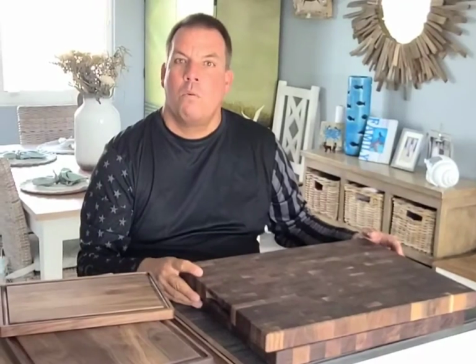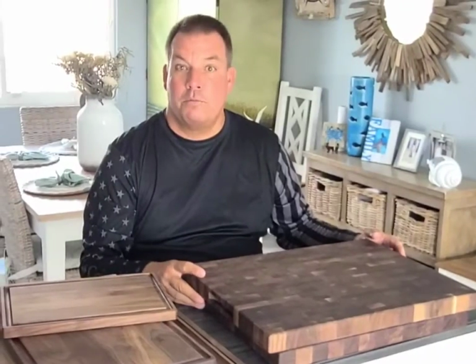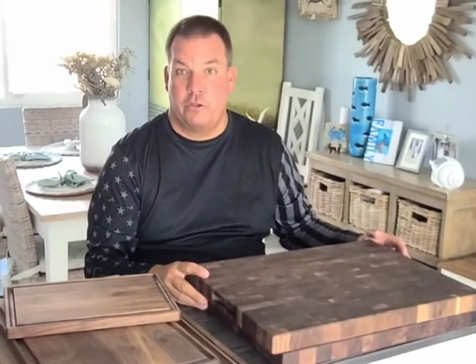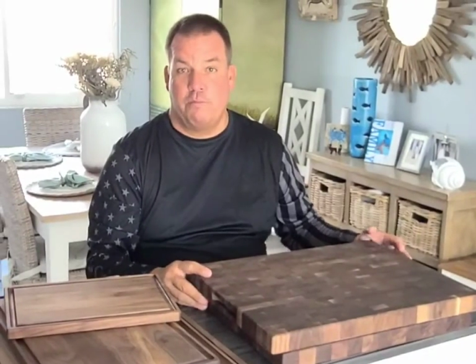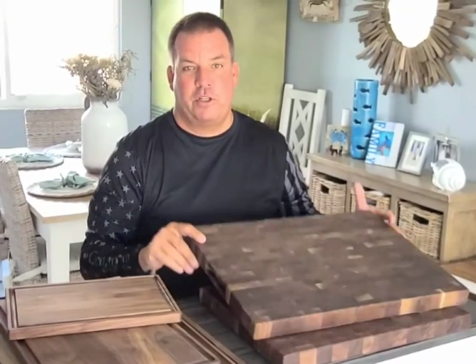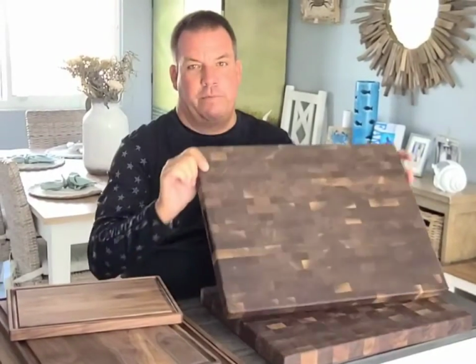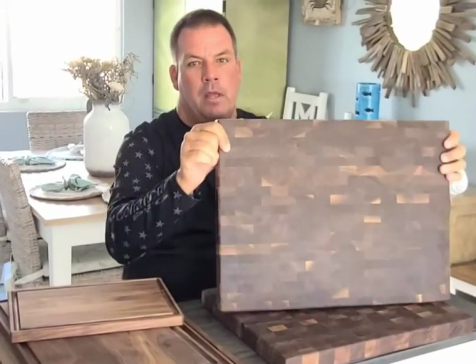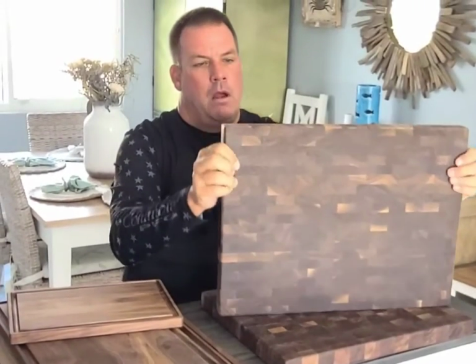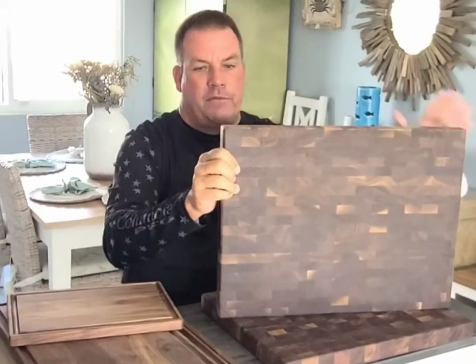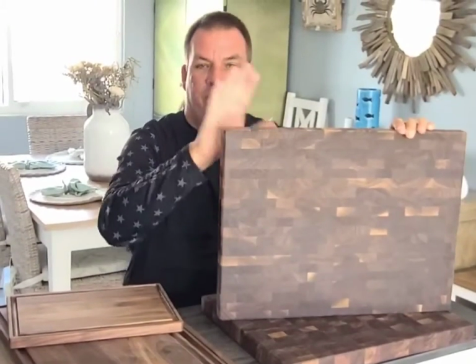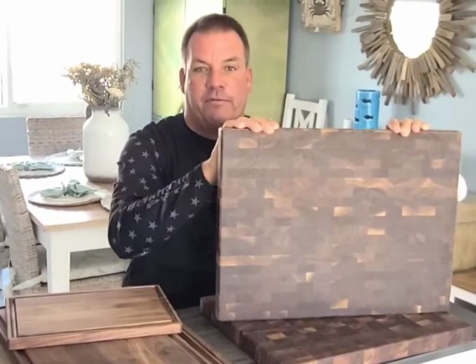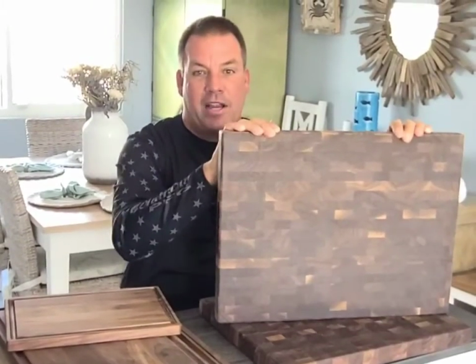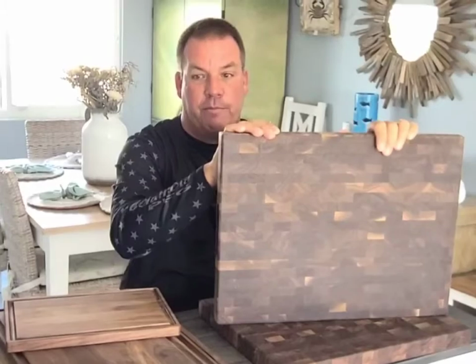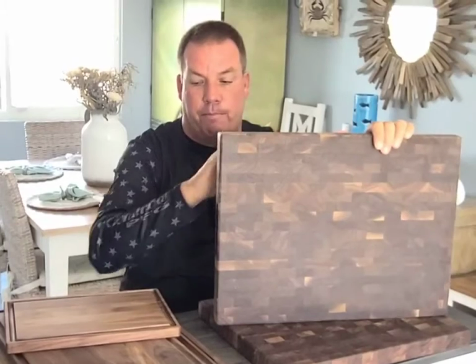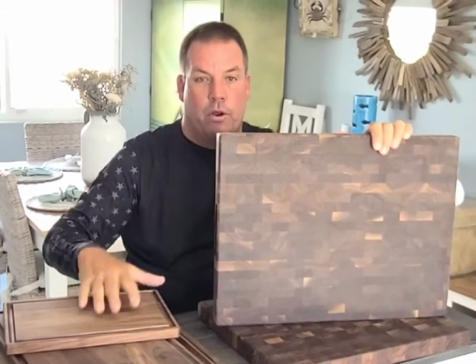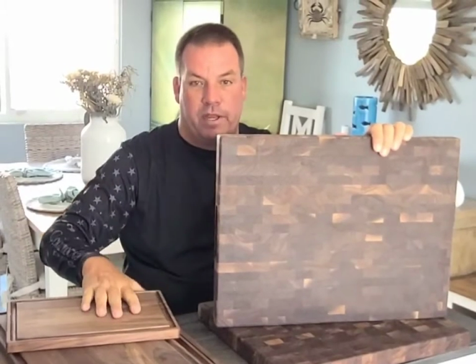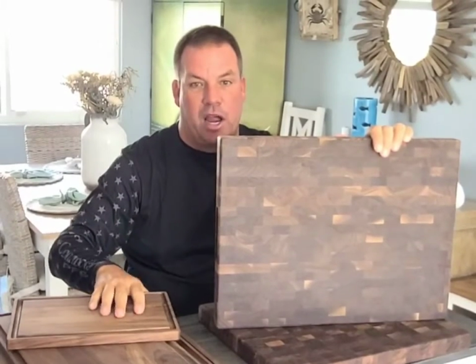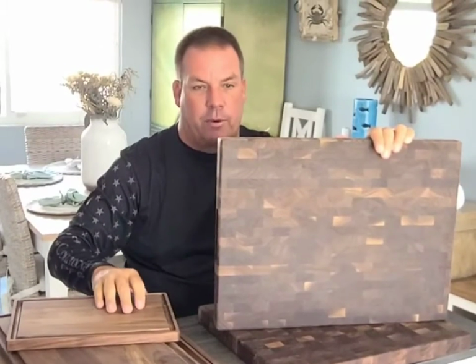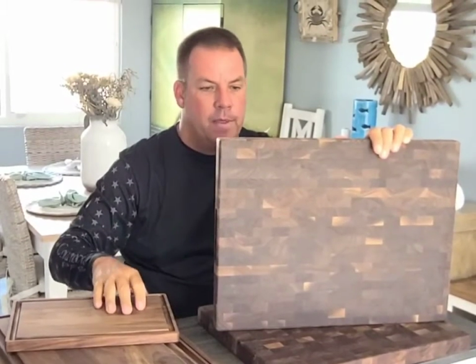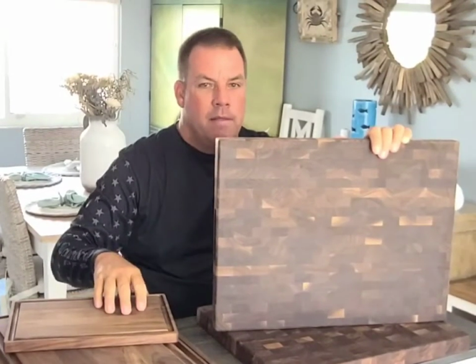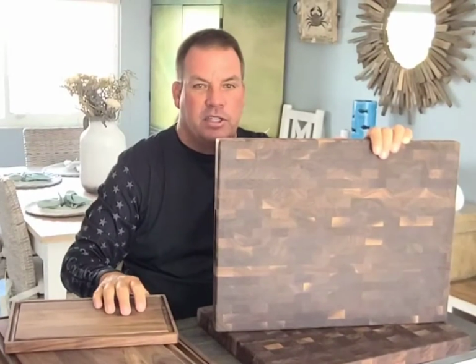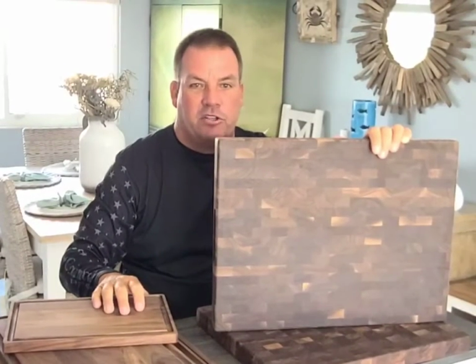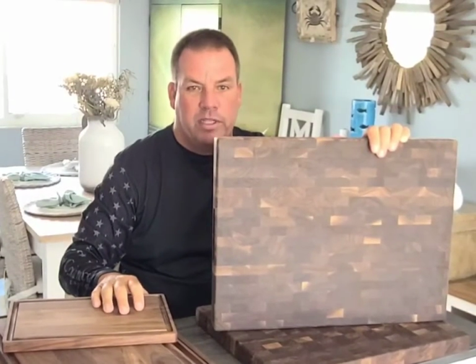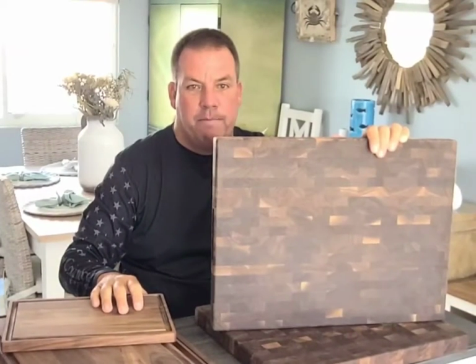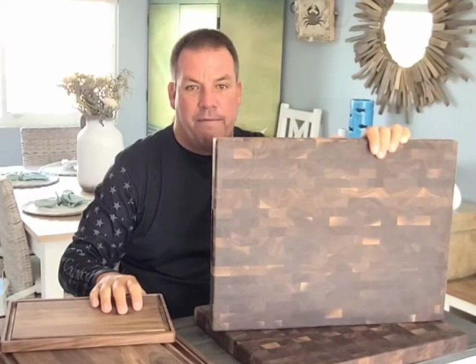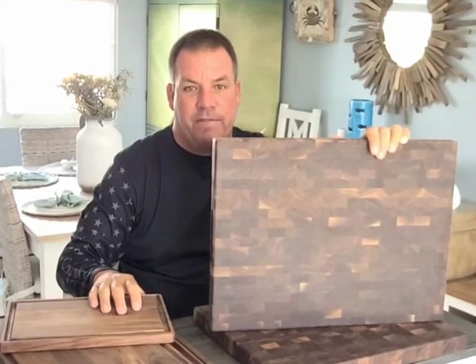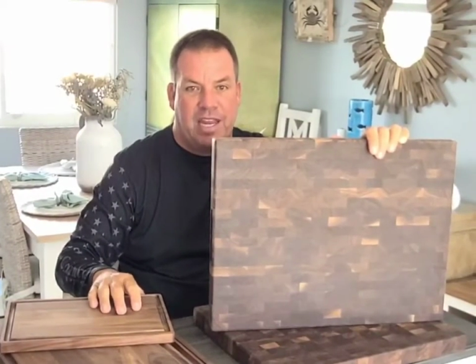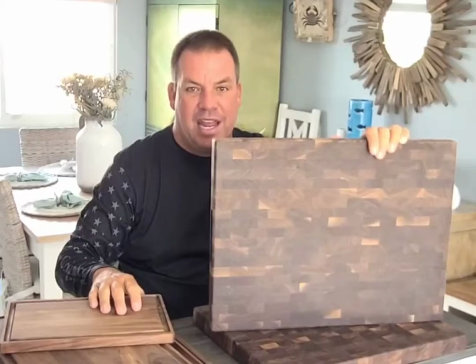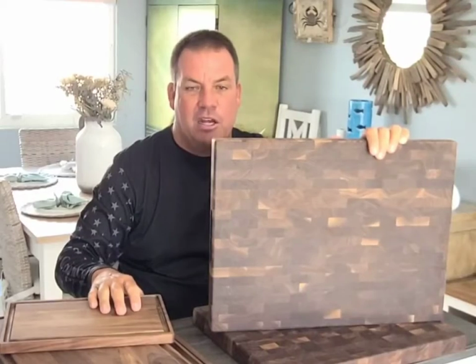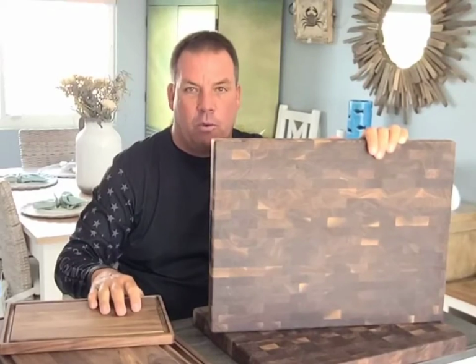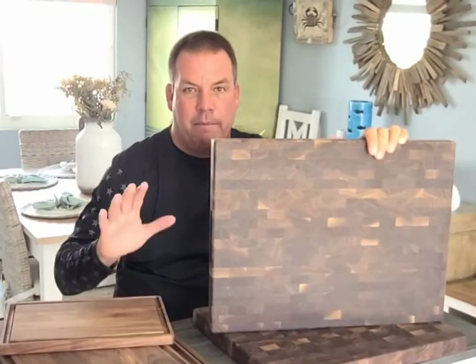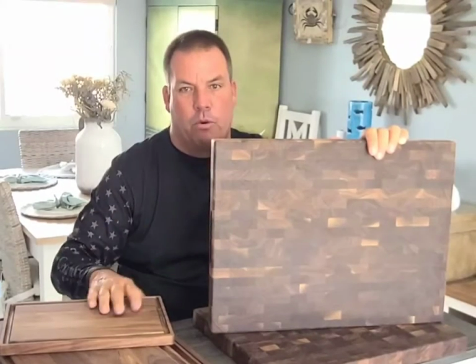Welcome to Virginia Boys Kitchen. Alright, so we've got the flagship board of the entire brand. This is a 20 by 15 inch end grain board.